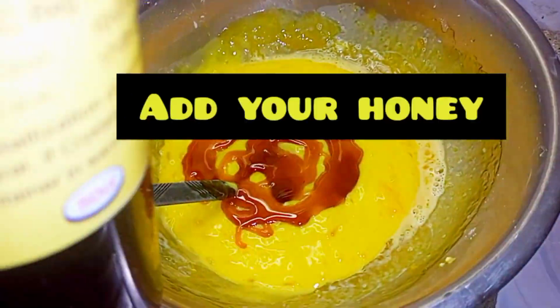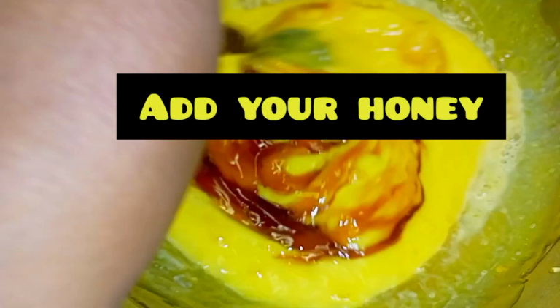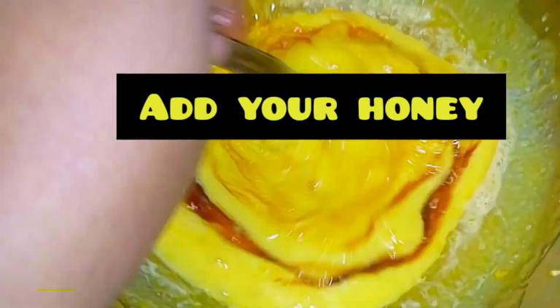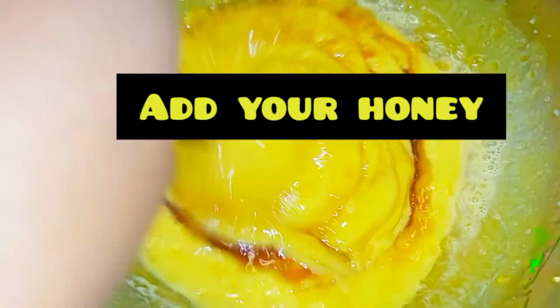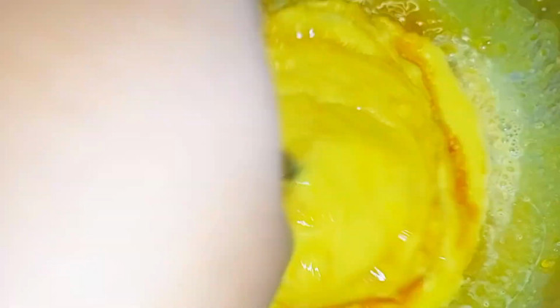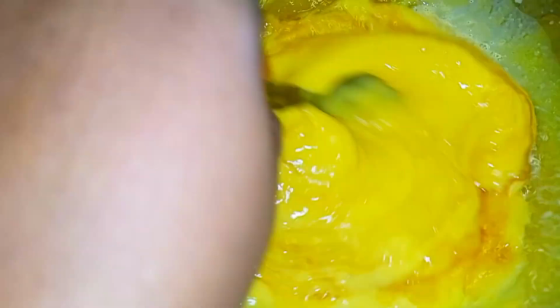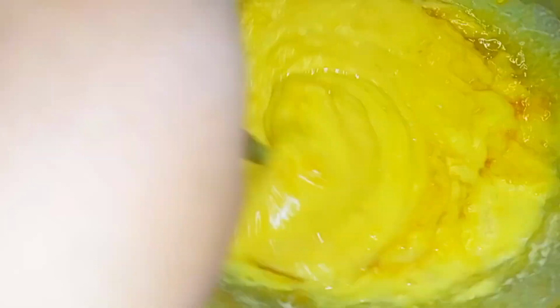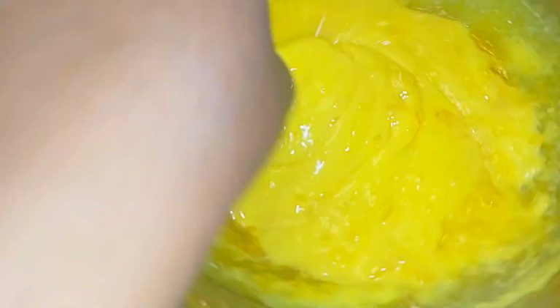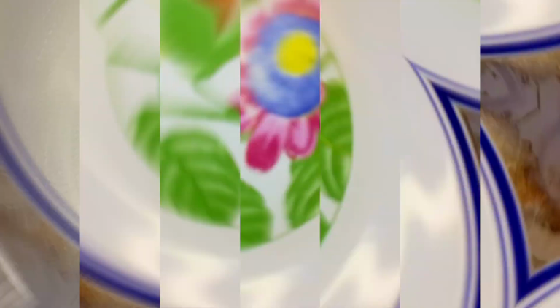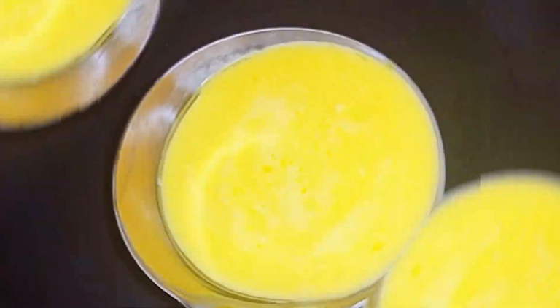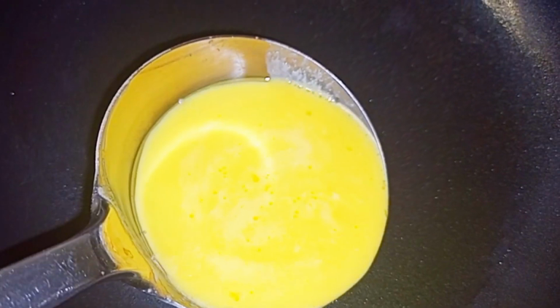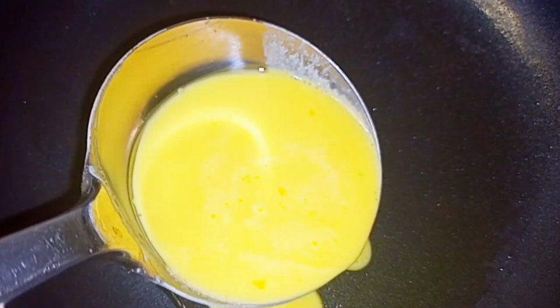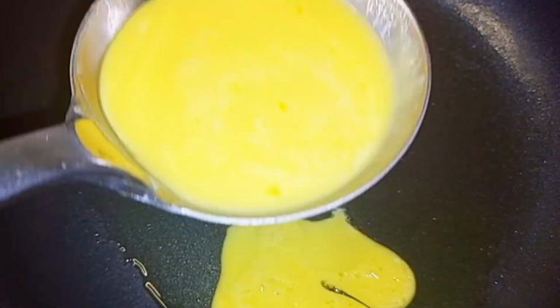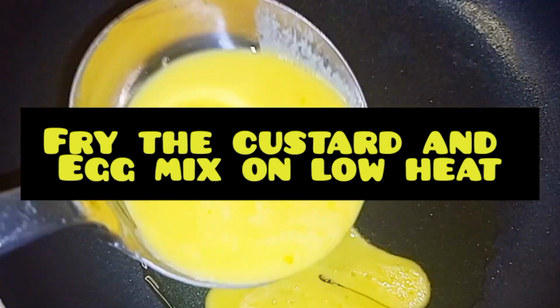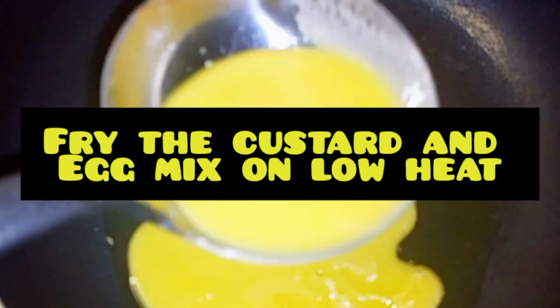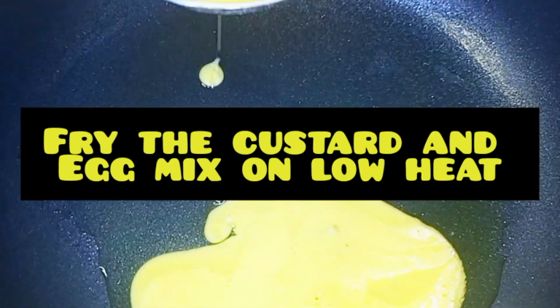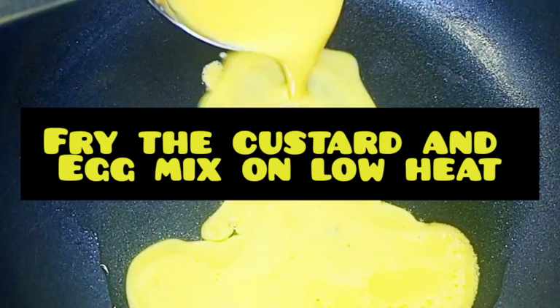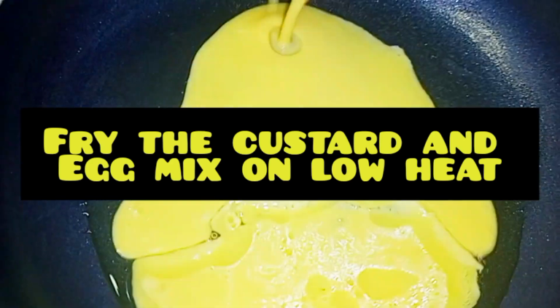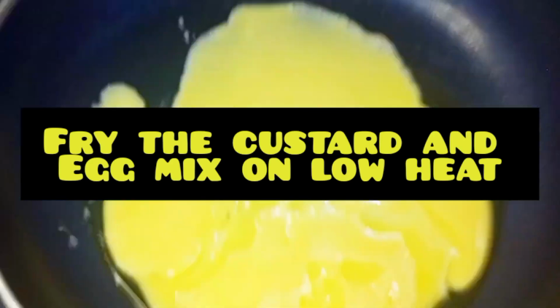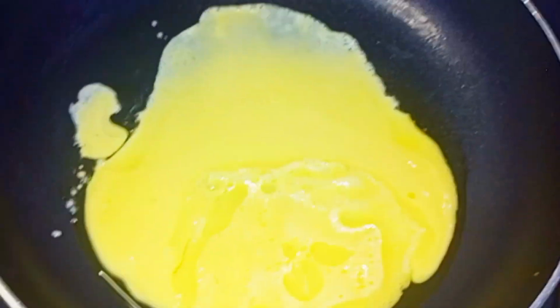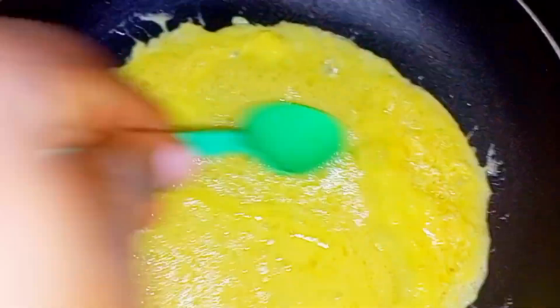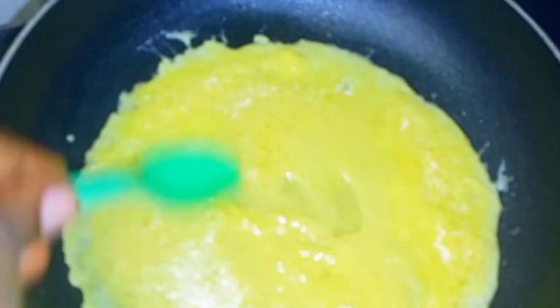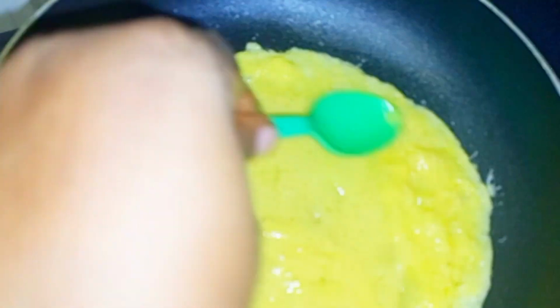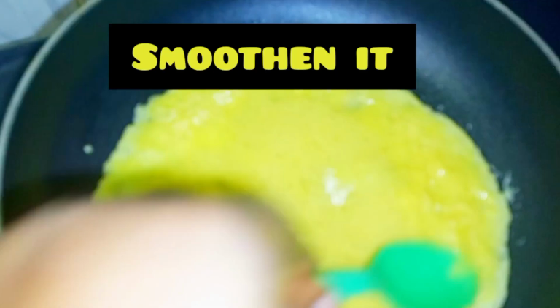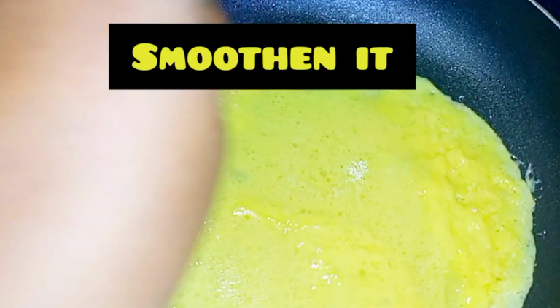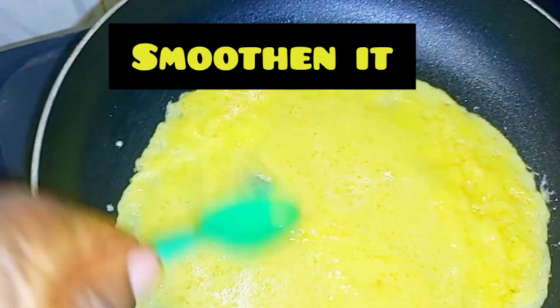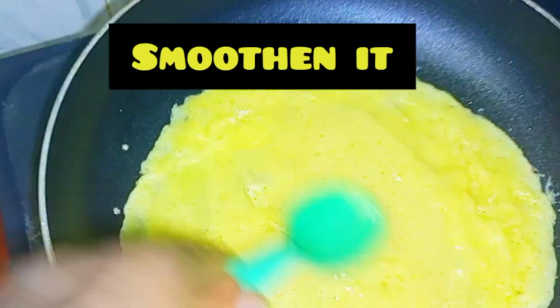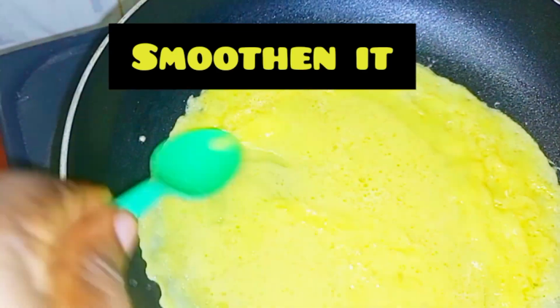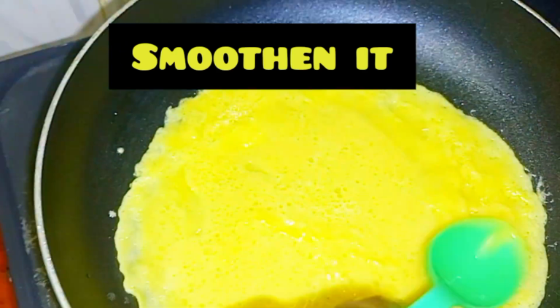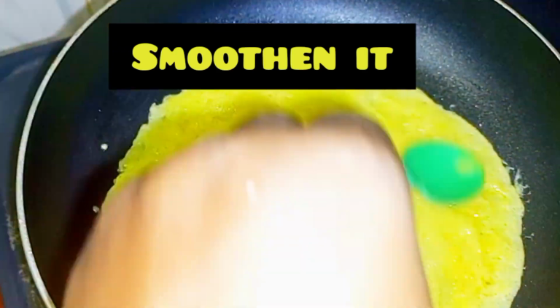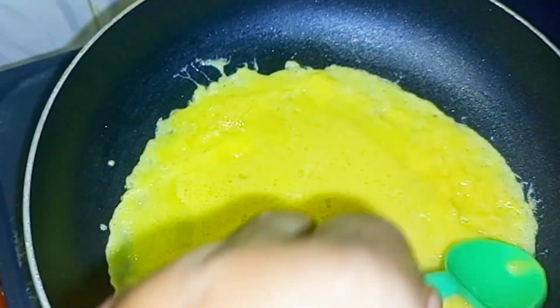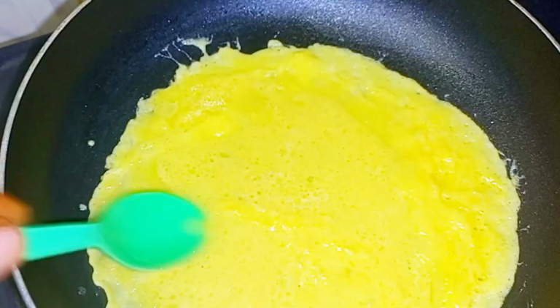Then add your honey. Then fry the custard mix.